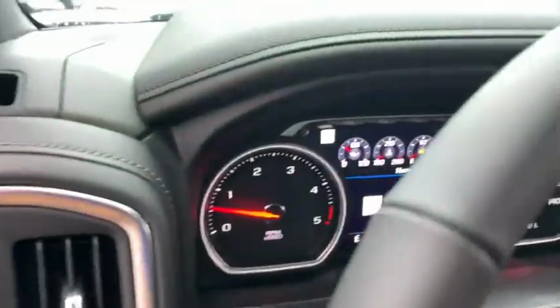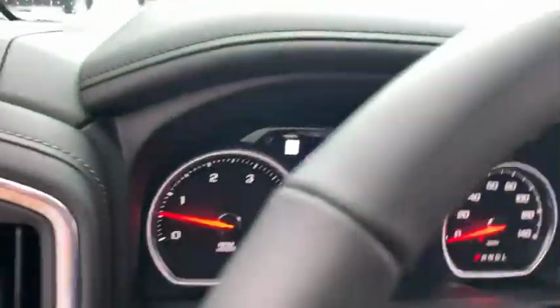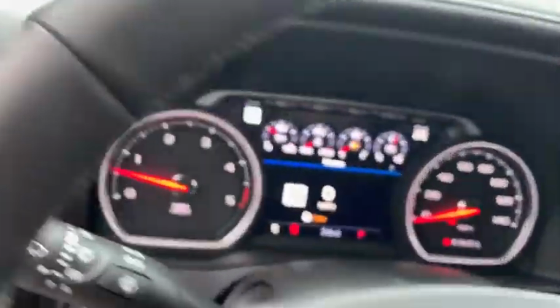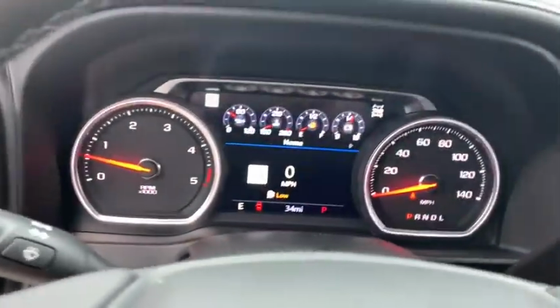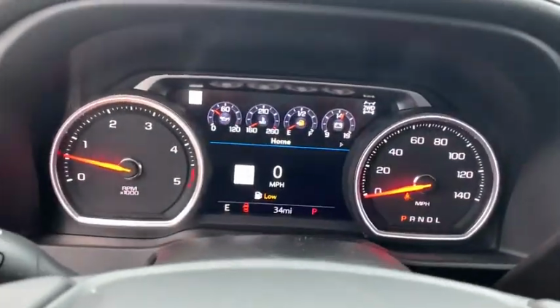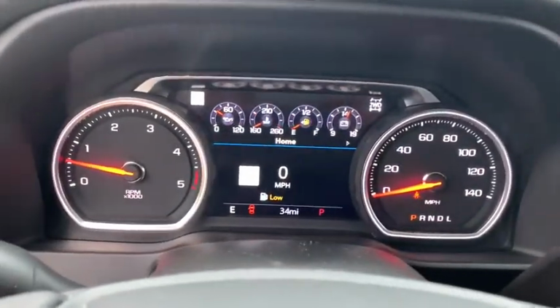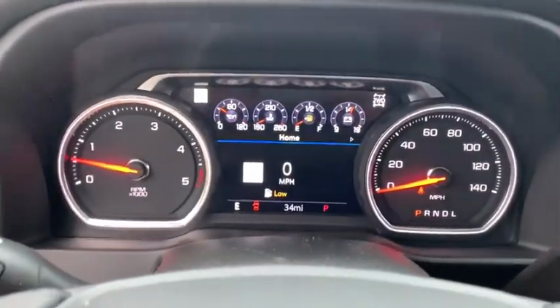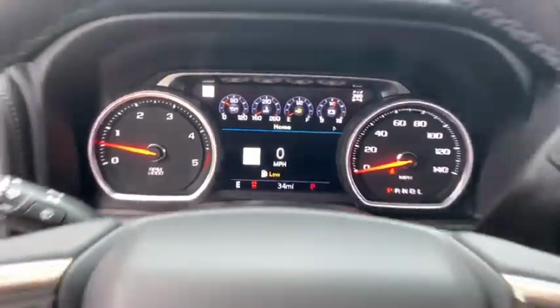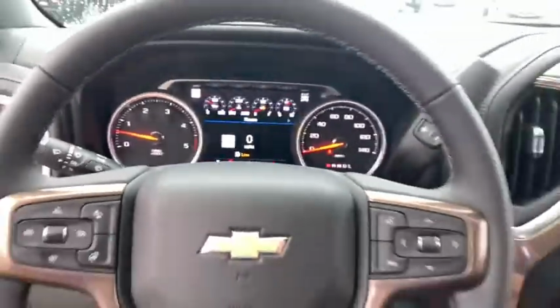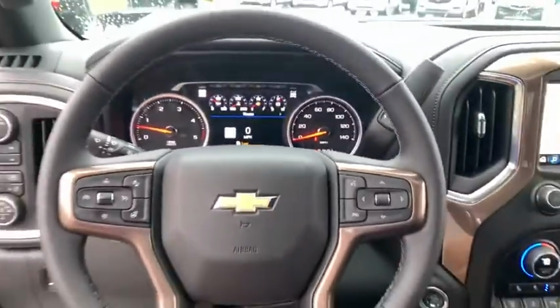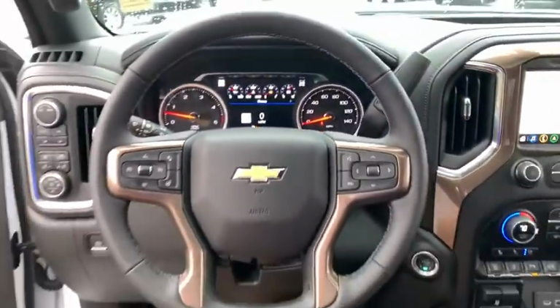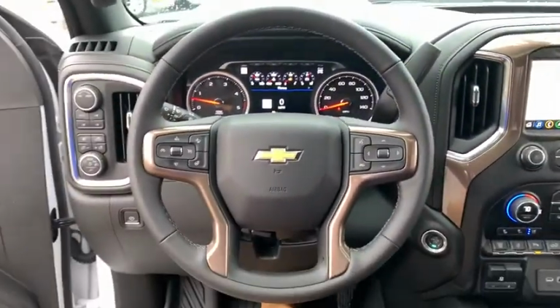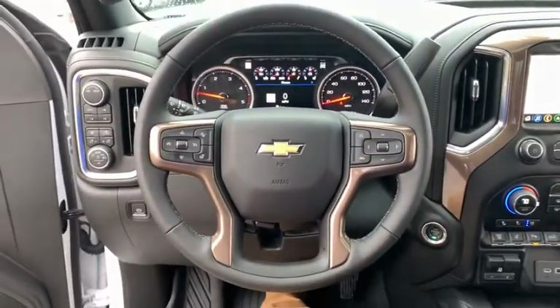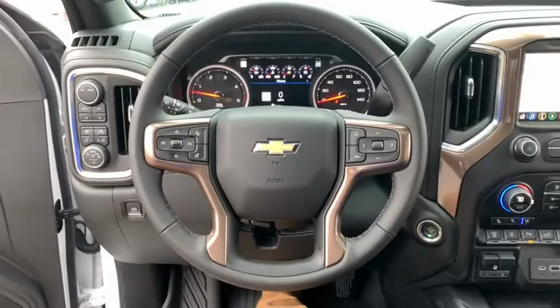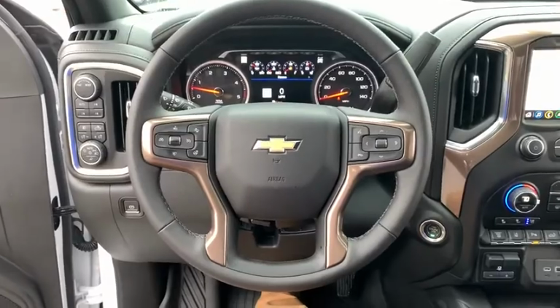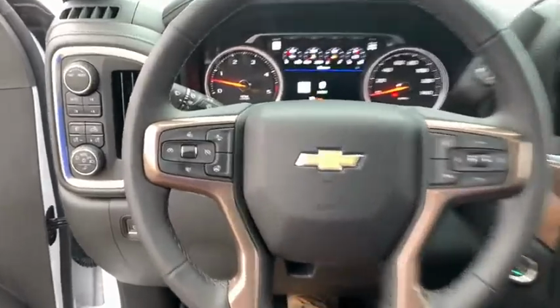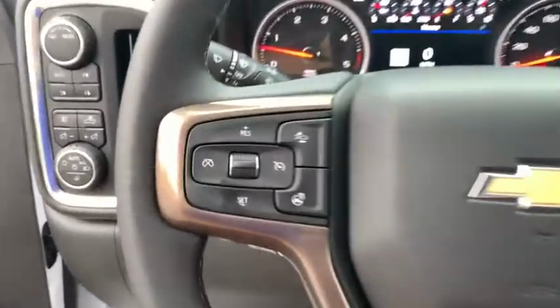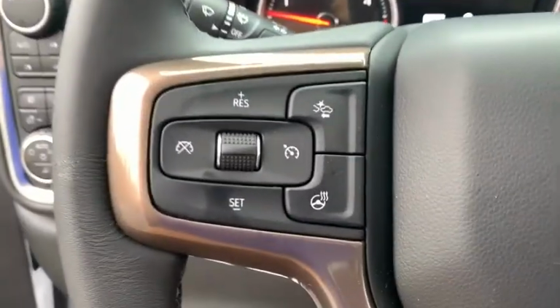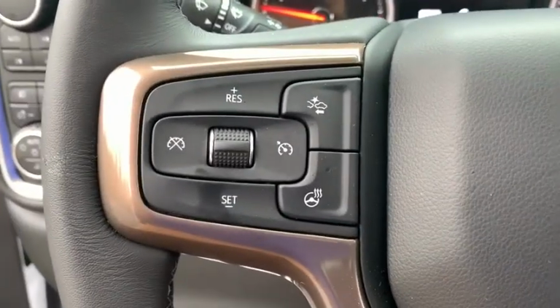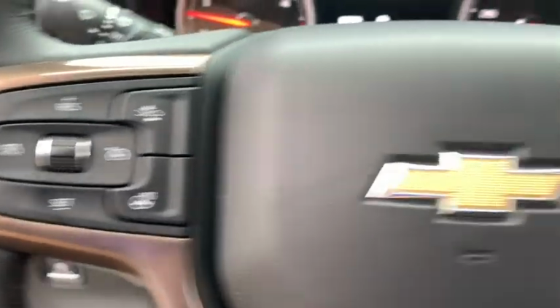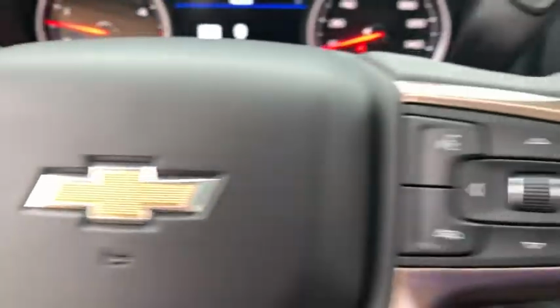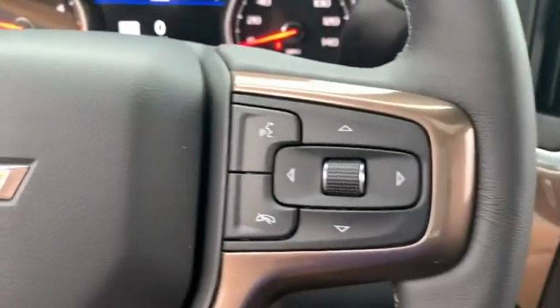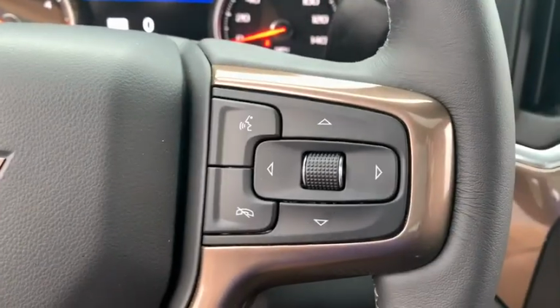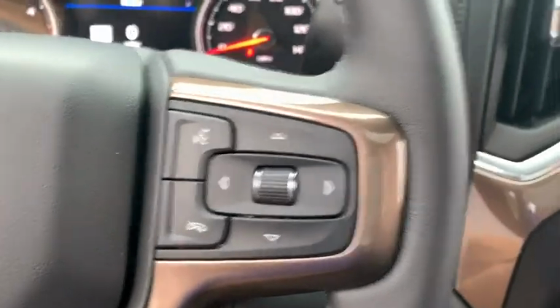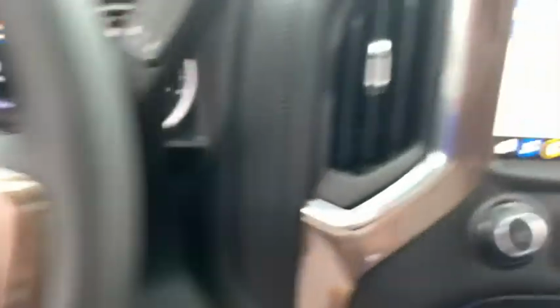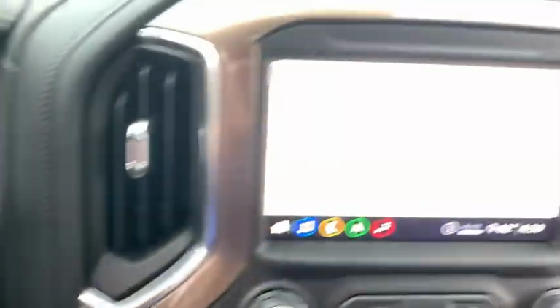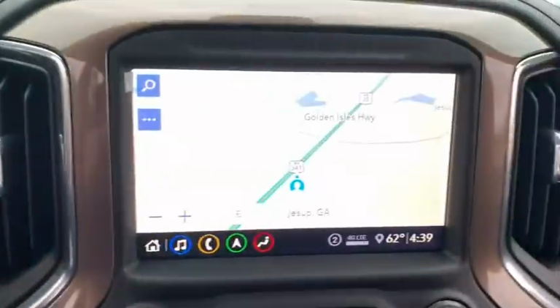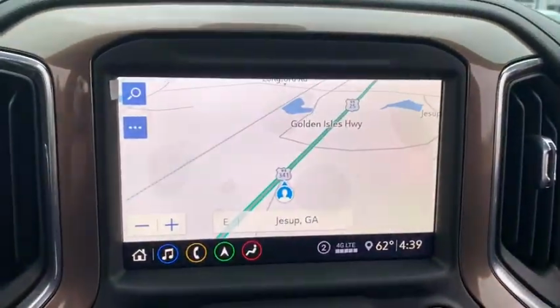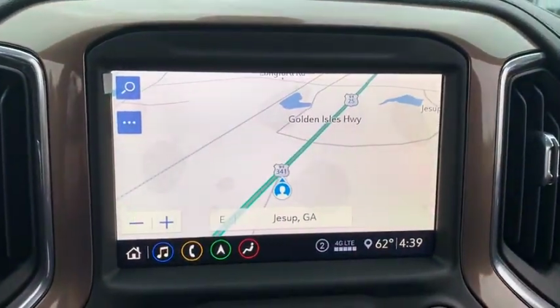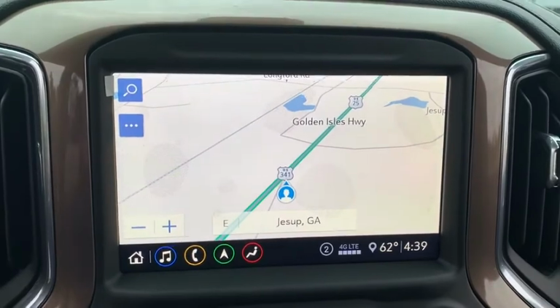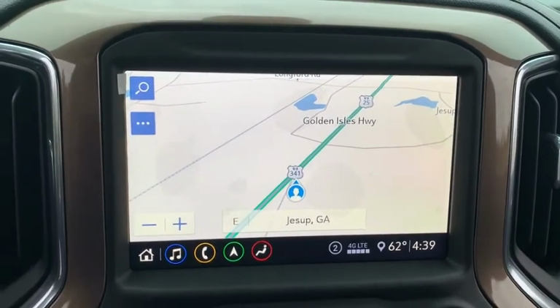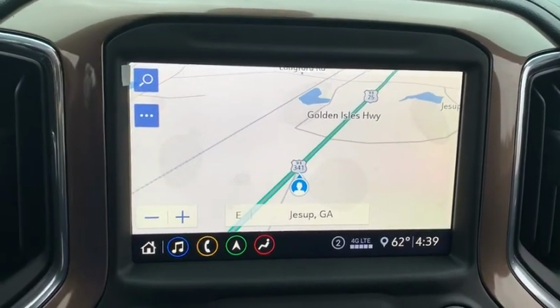Floor mats, four wheel disc brakes, eight speakers, universal garage door opener, power door locks, security system, fog lights, heated steering wheel, rear window defroster.